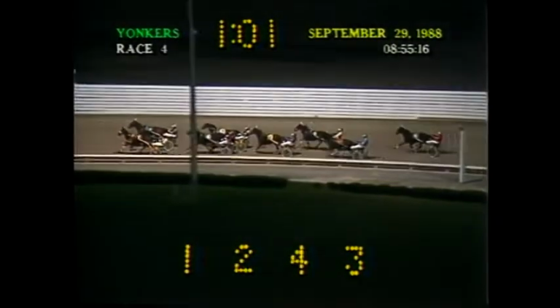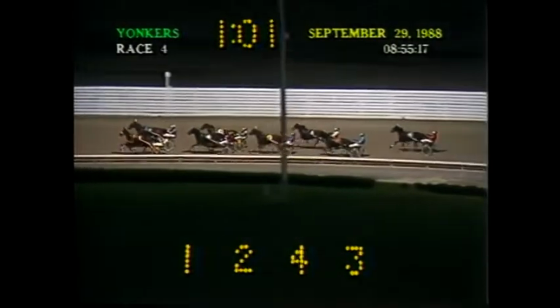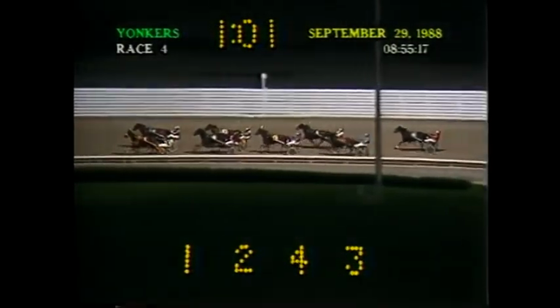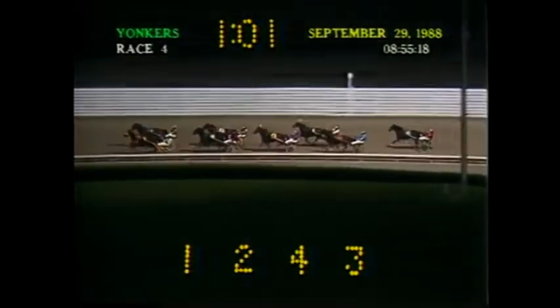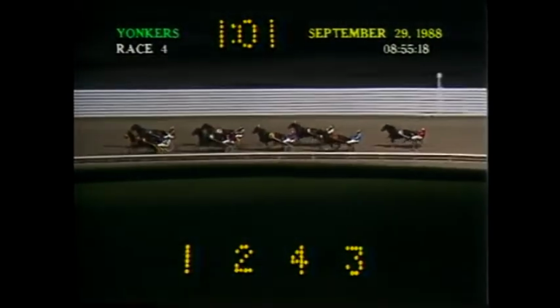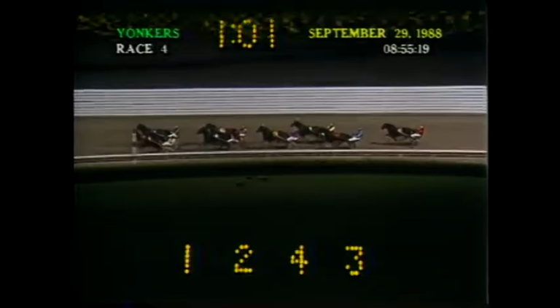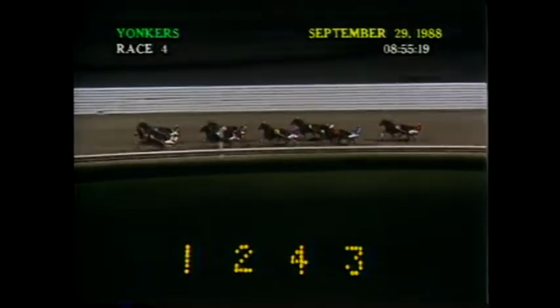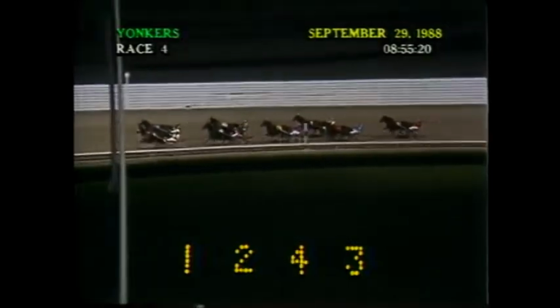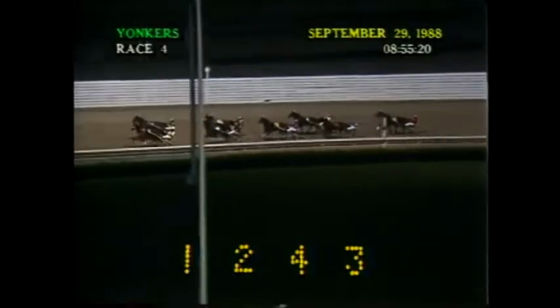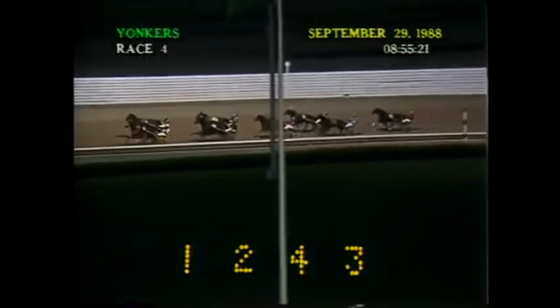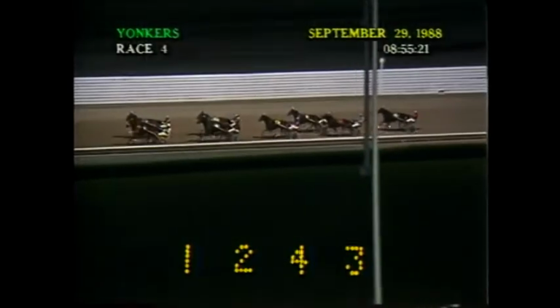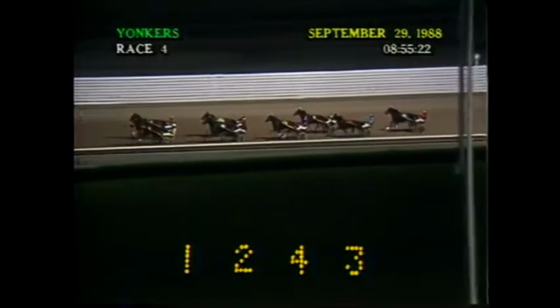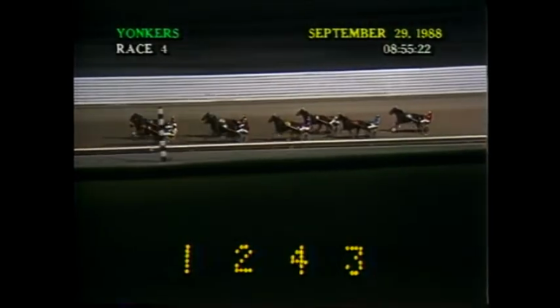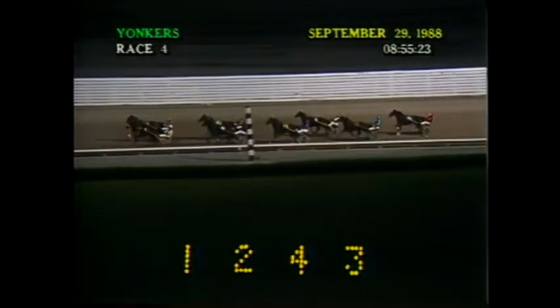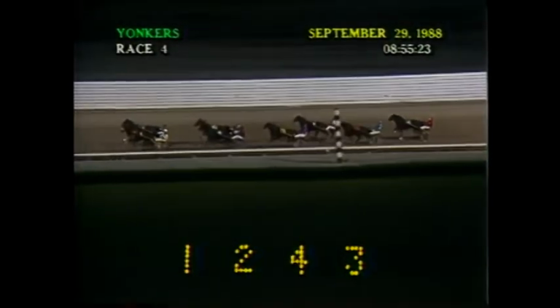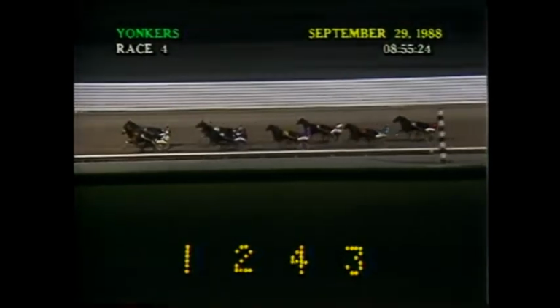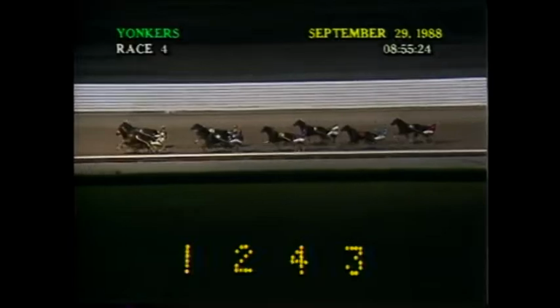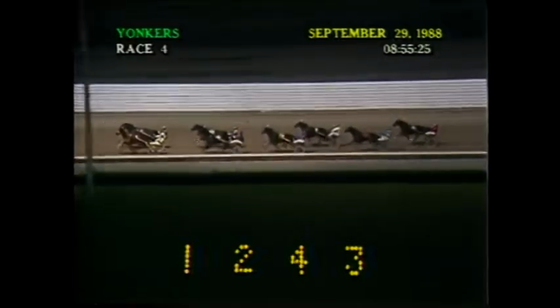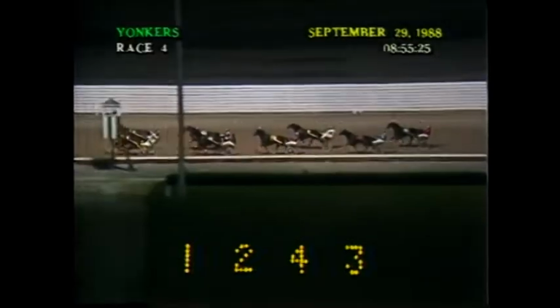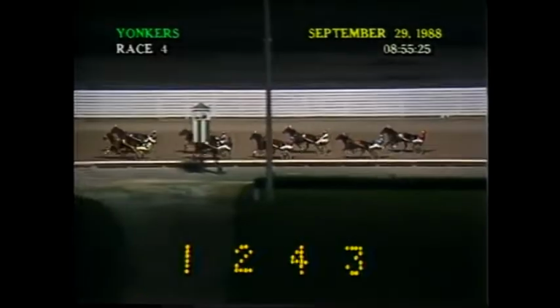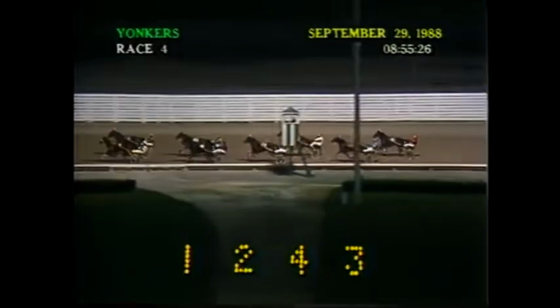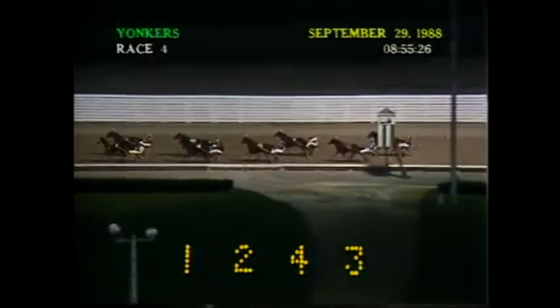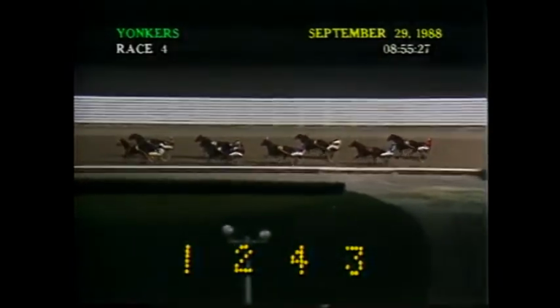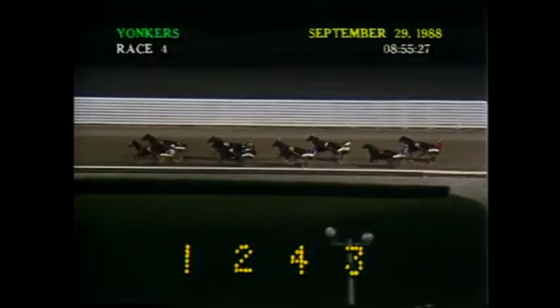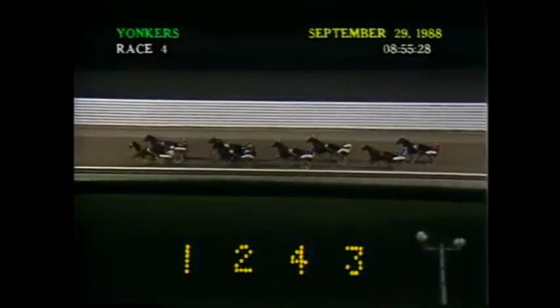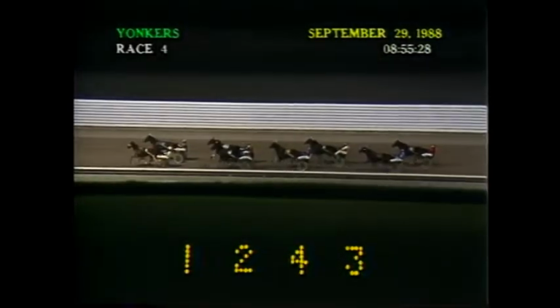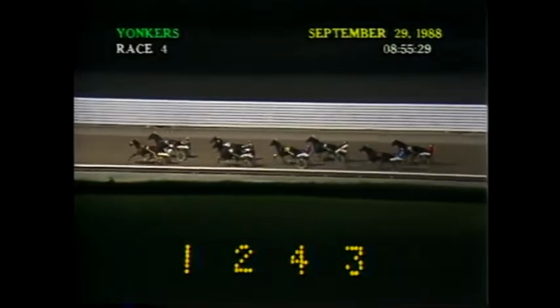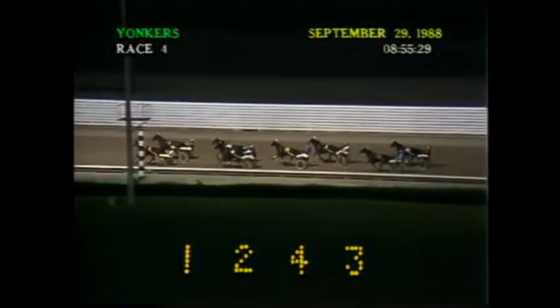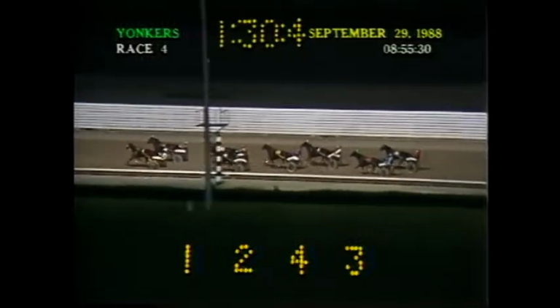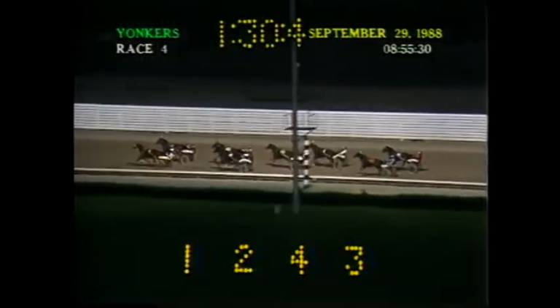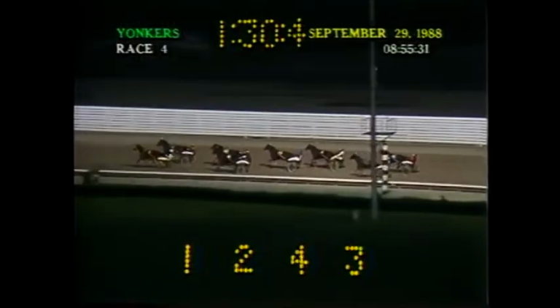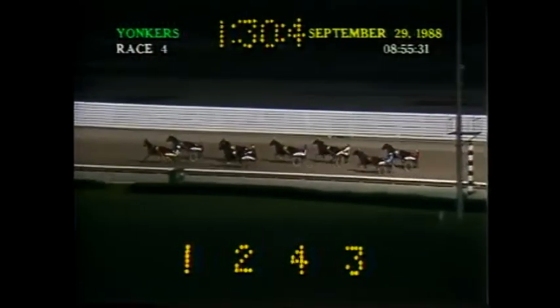Down the backstretch. Tanner B on the inside, Lucky First on the outside — head and head for the lead. Gap between their flanks. Cold Reaction on the outside, third. Full Flight along the rail, fourth. Falcon Sunburst, fifth. Criss Cross Crest on the outside, sixth. Three-quarter time: one-thirty and four.